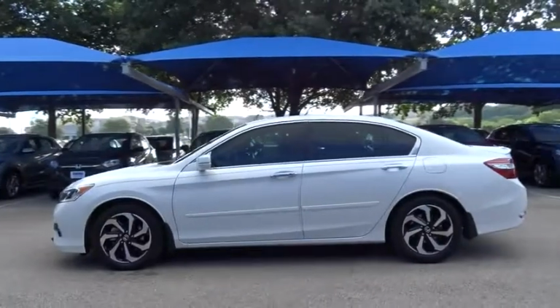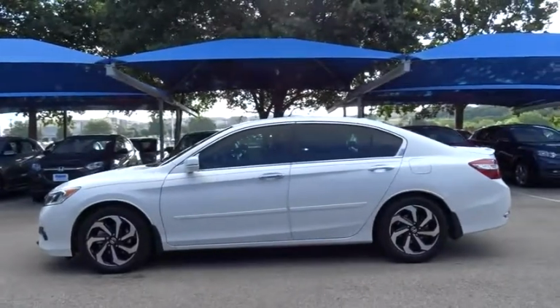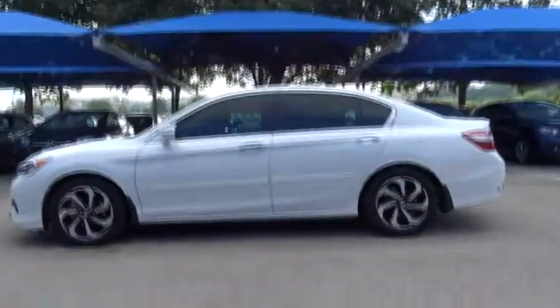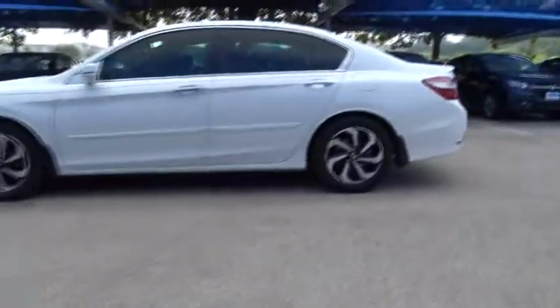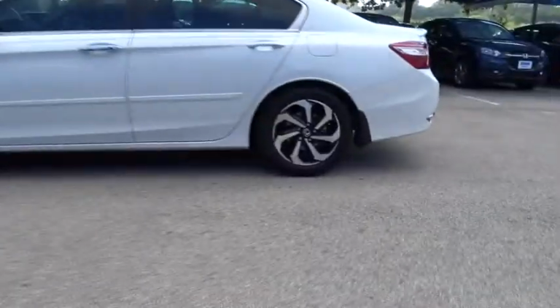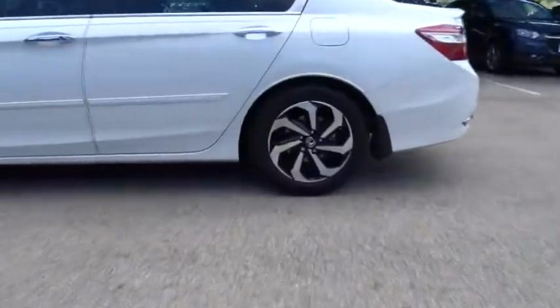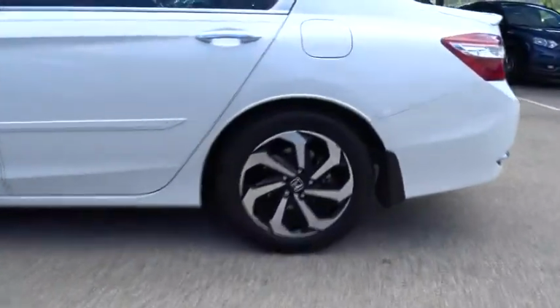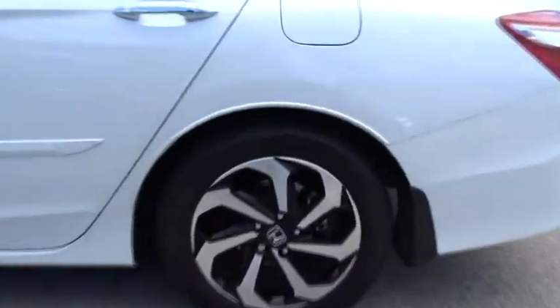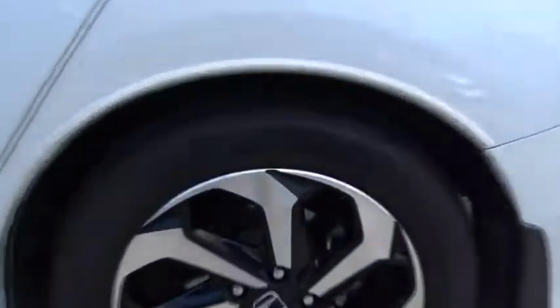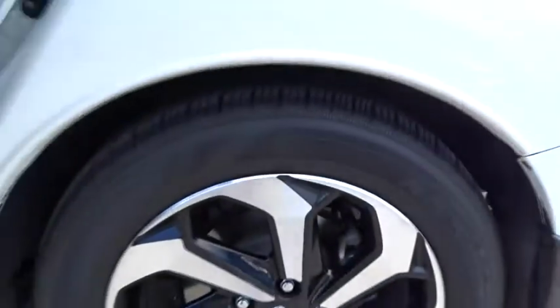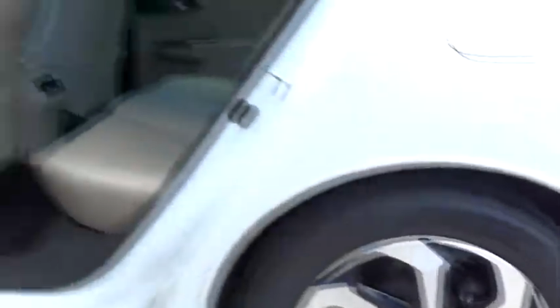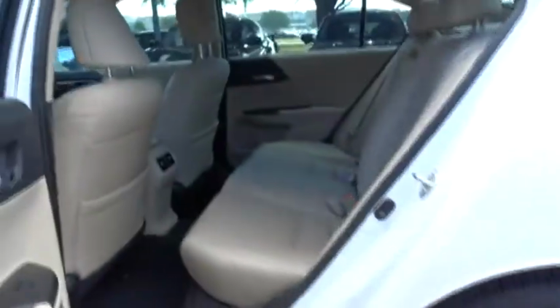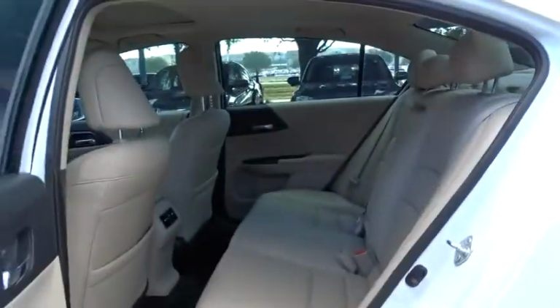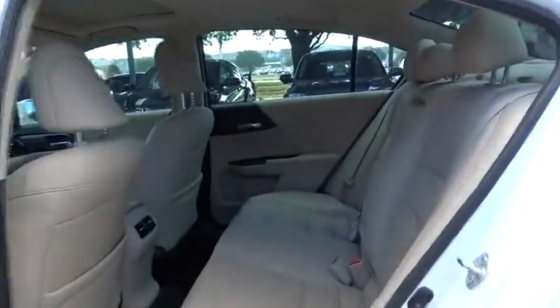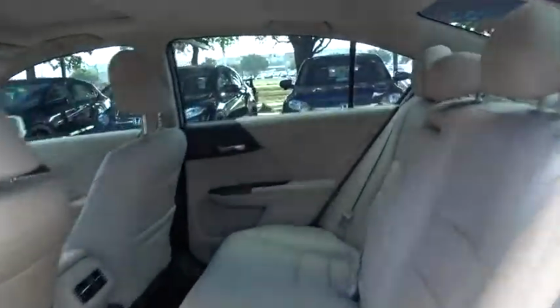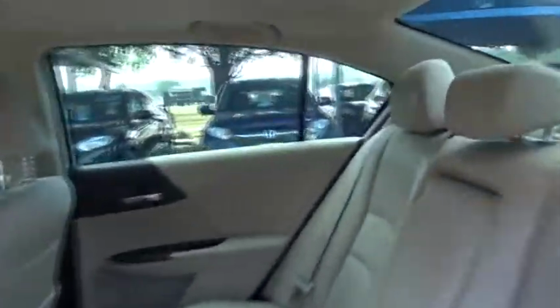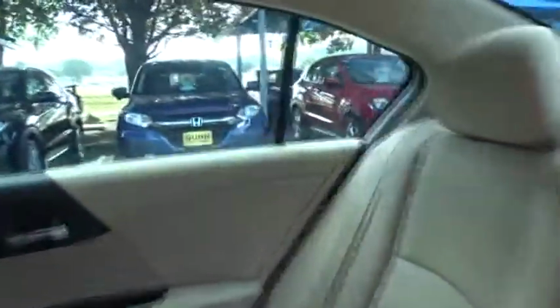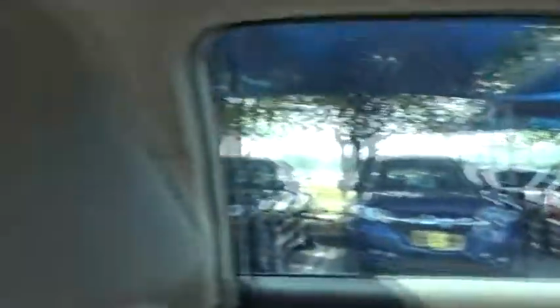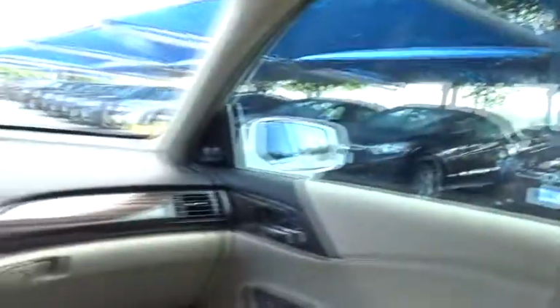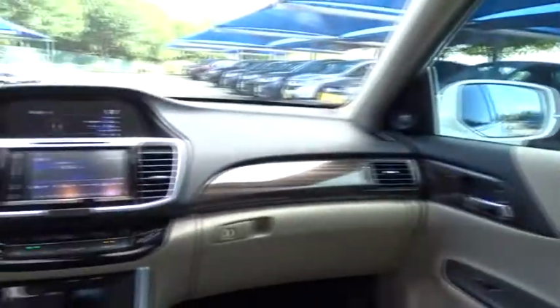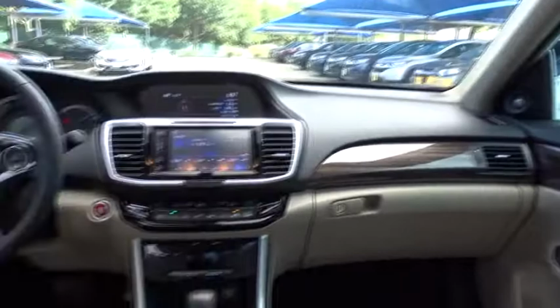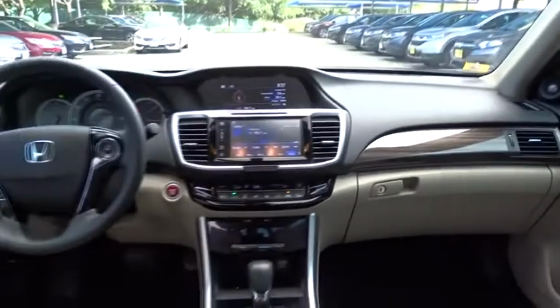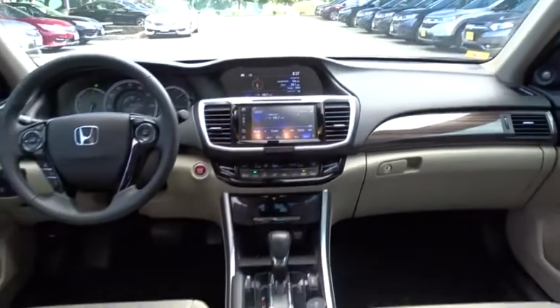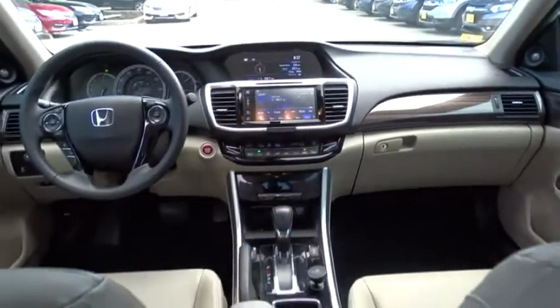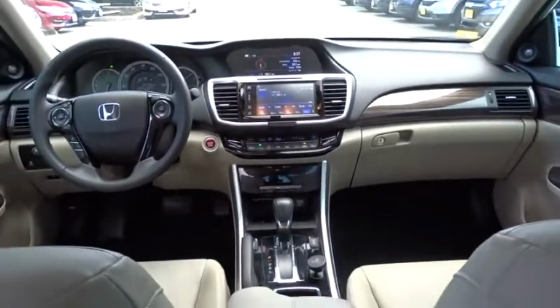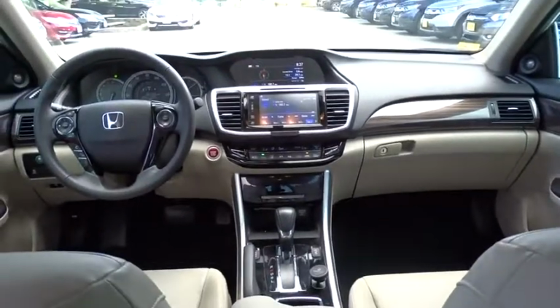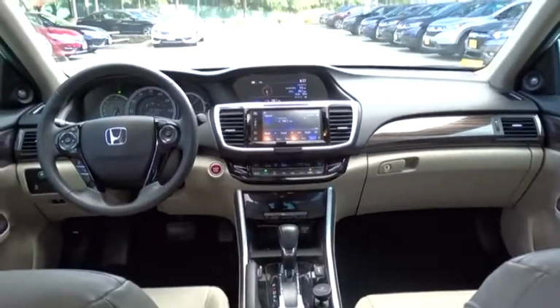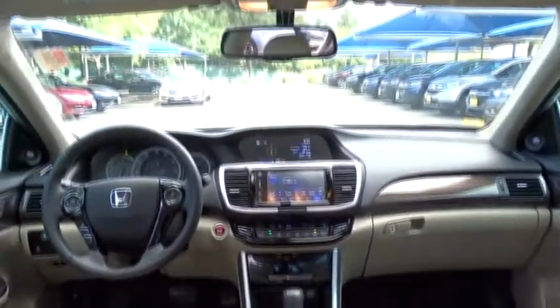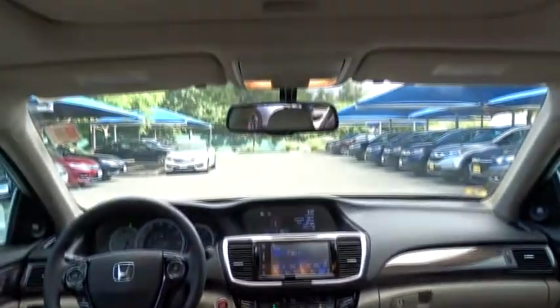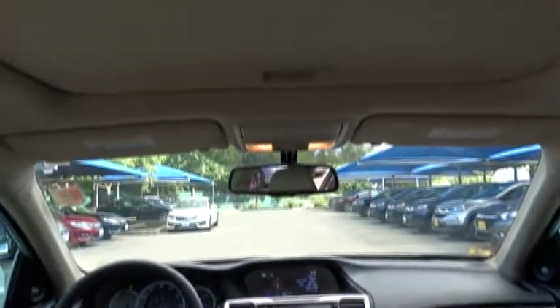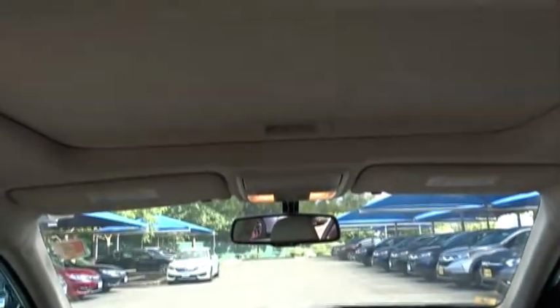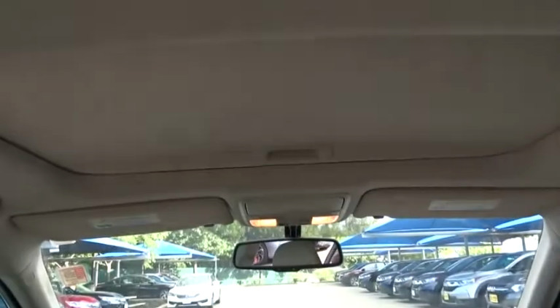Traction control, remote engine start, stability control, steering wheel audio controls, power passenger seat, backup camera, keyless entry, anti-lock braking system, leather-wrapped steering wheel, Bluetooth, adjustable steering wheel, power steering.